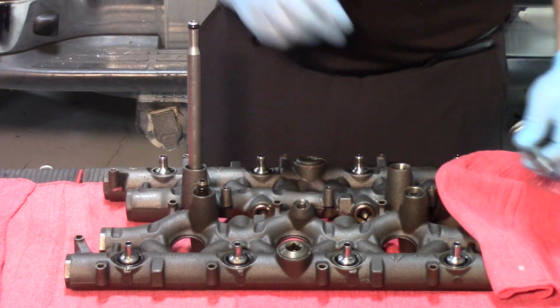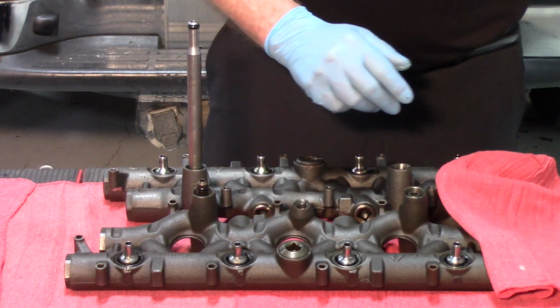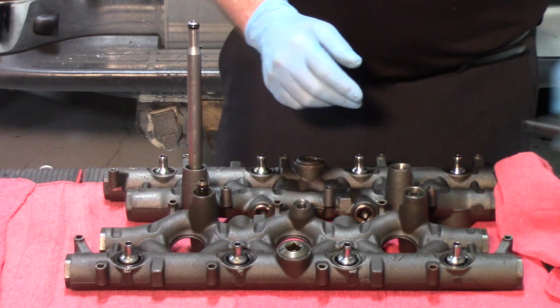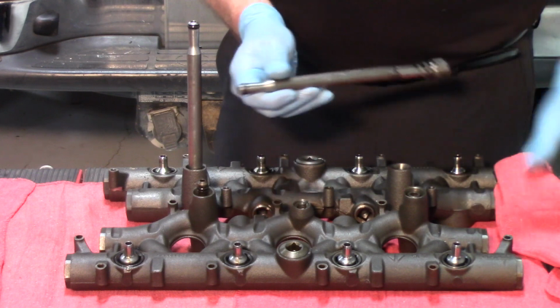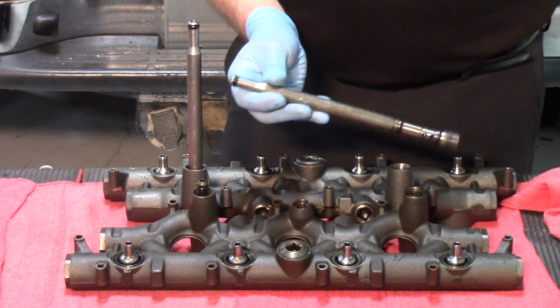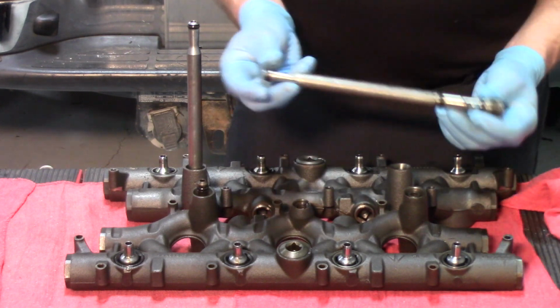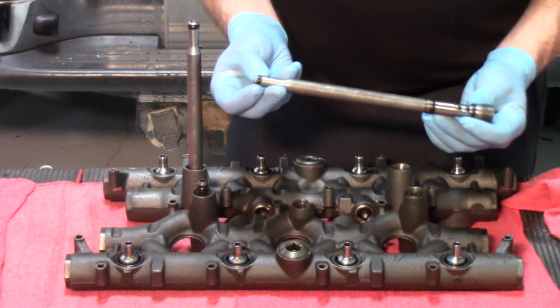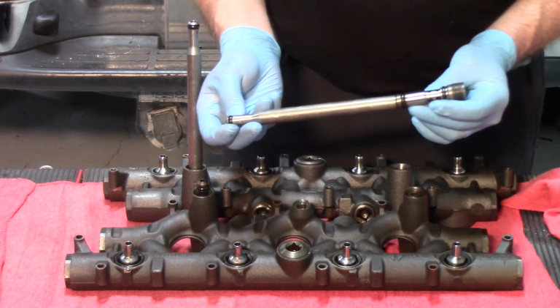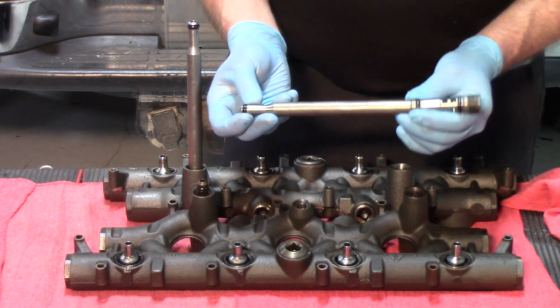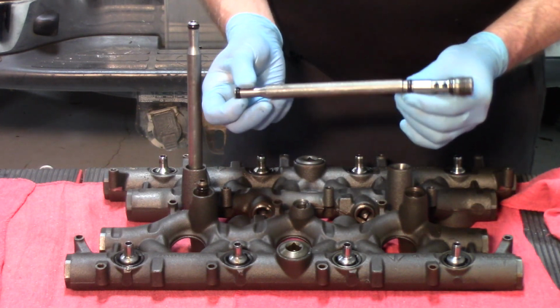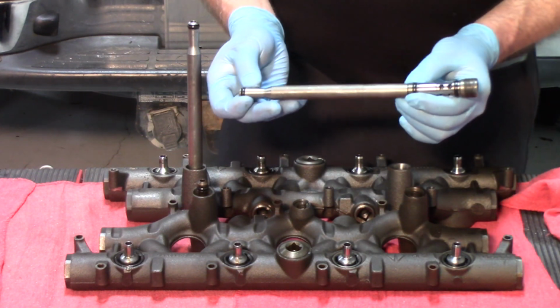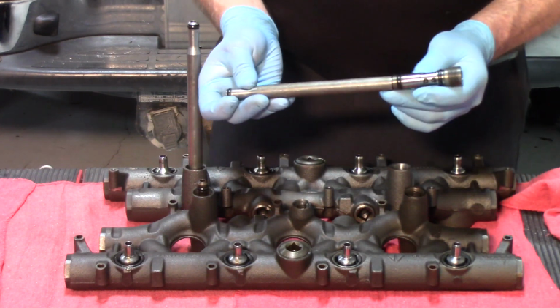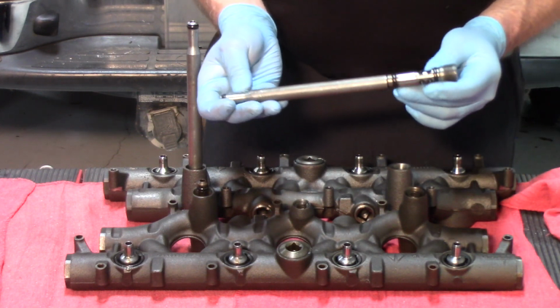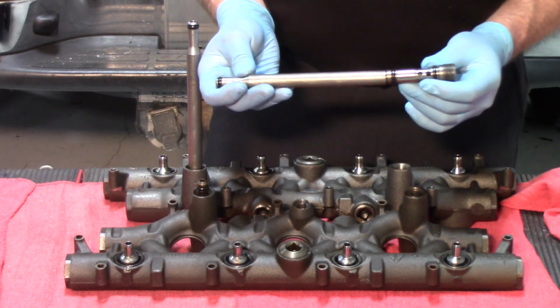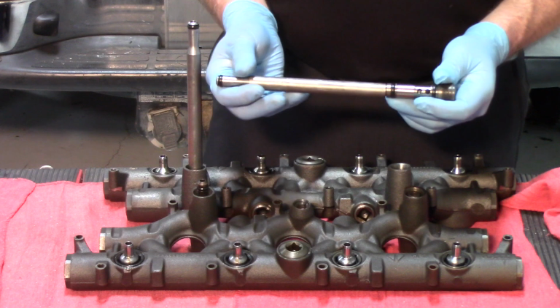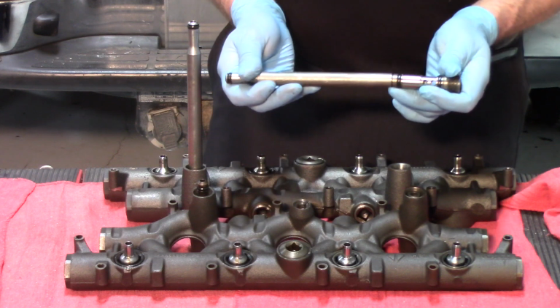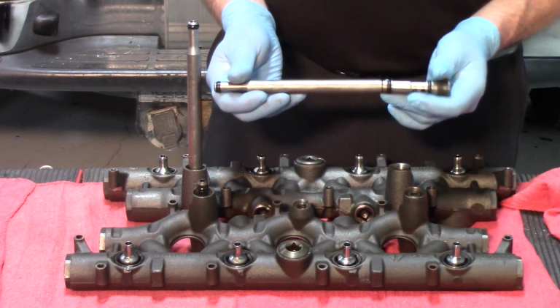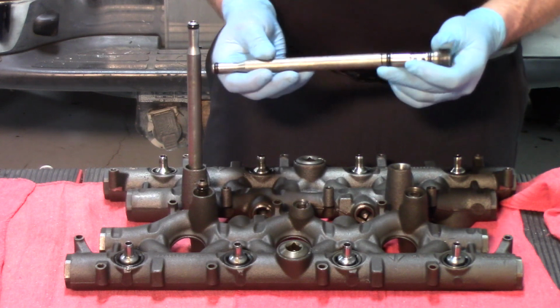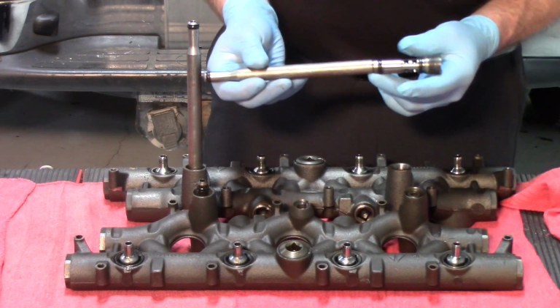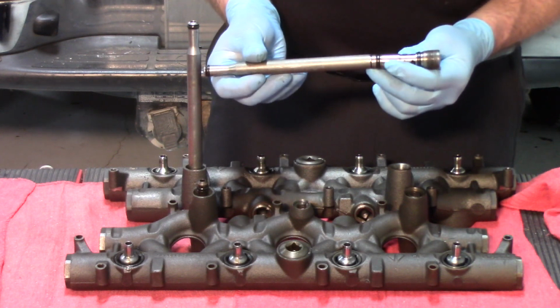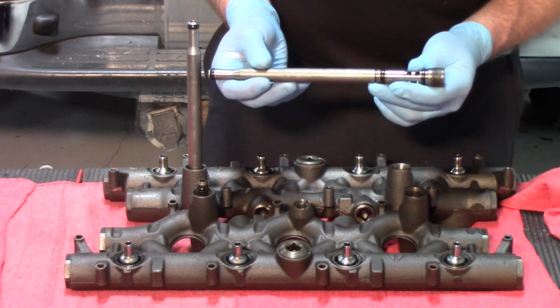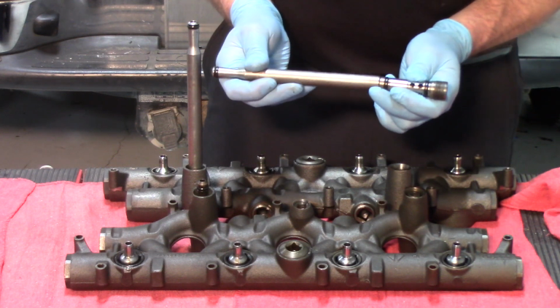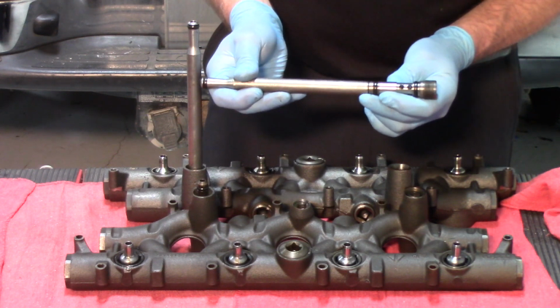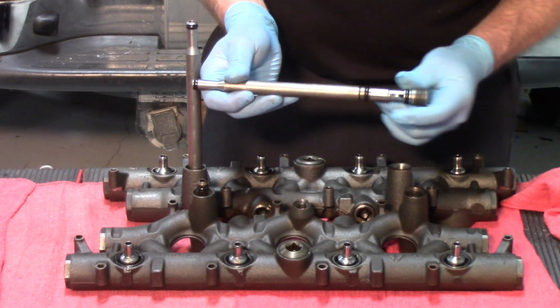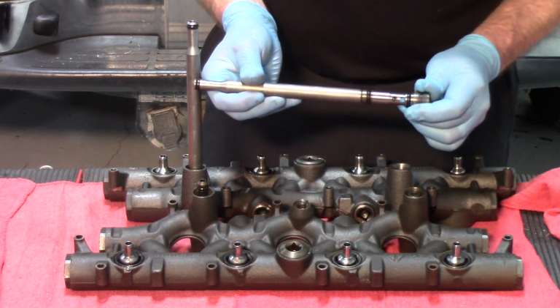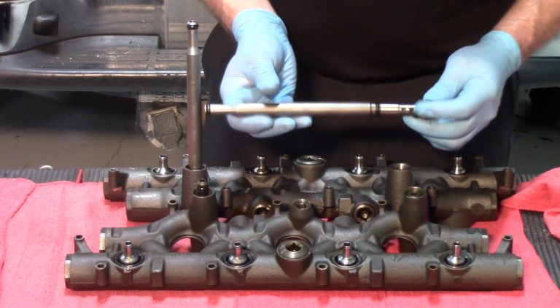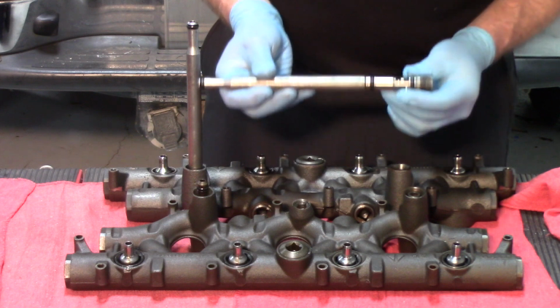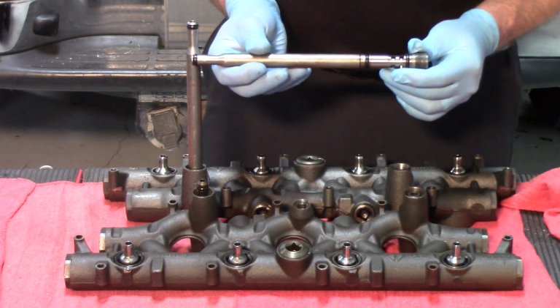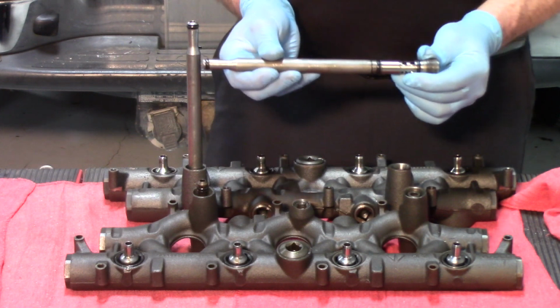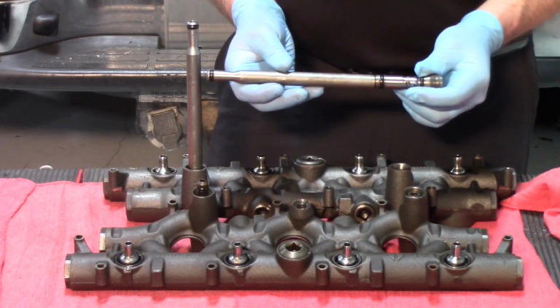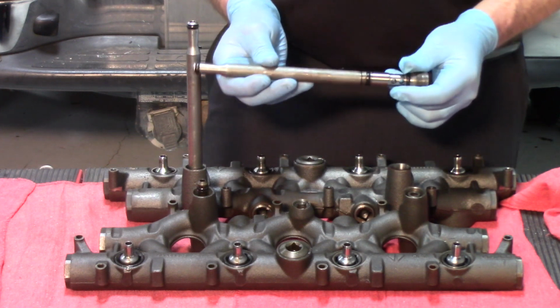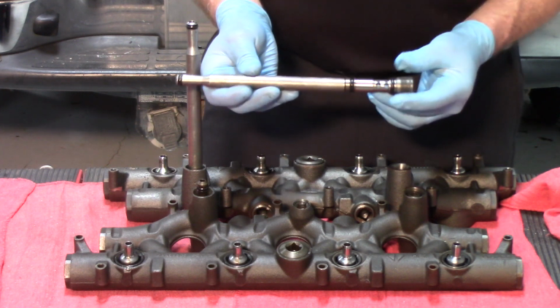They have wearable O-rings of Teflon design, and when you're replacing these you want to be certain that you're using the Teflon design that the OE uses on these. If you don't, the lifespan on them is considerably shorter.